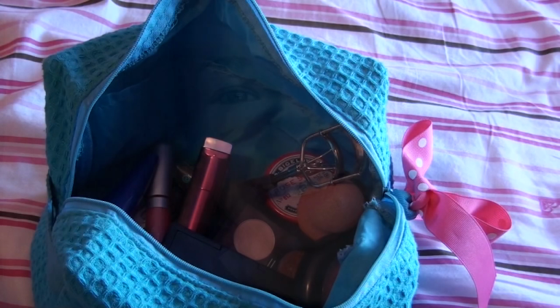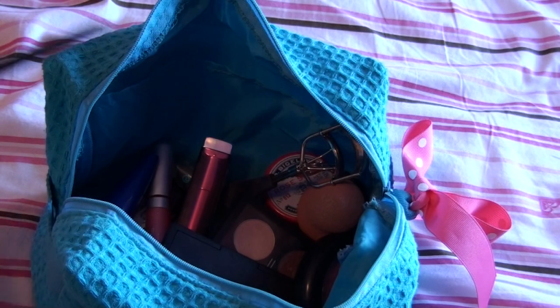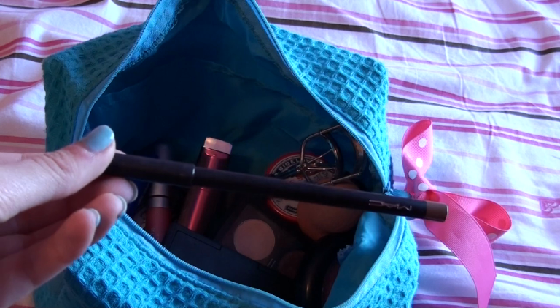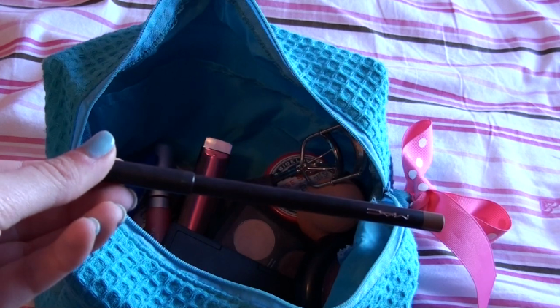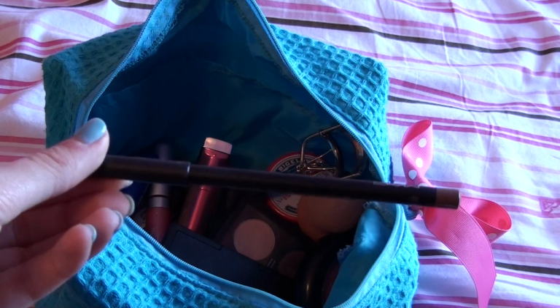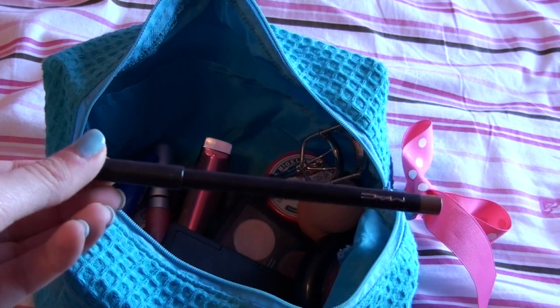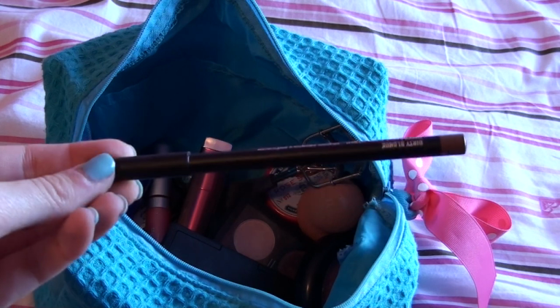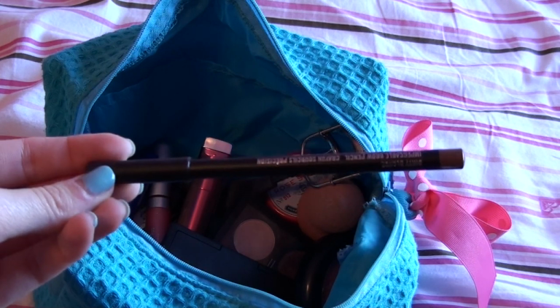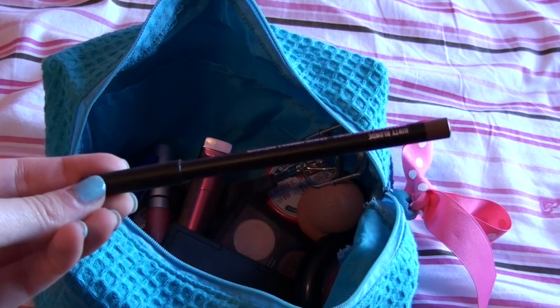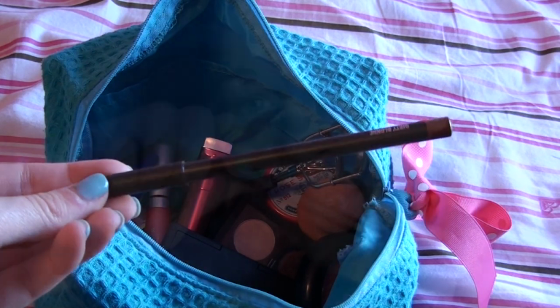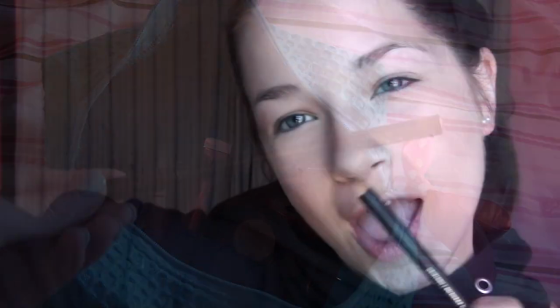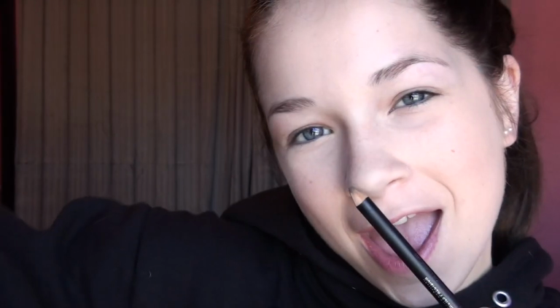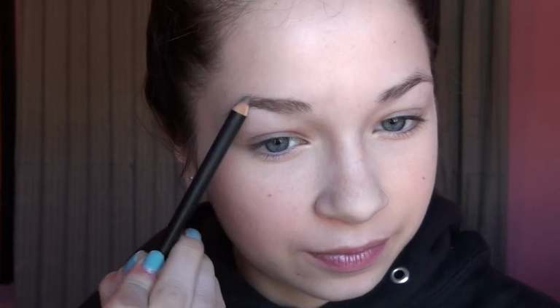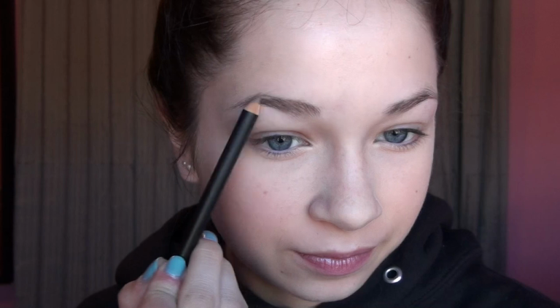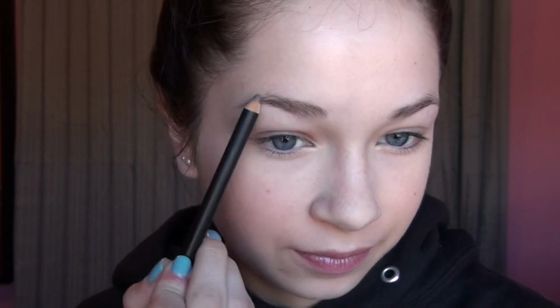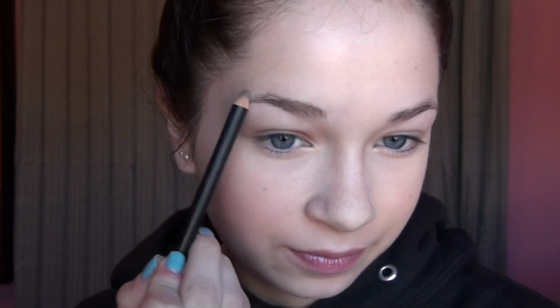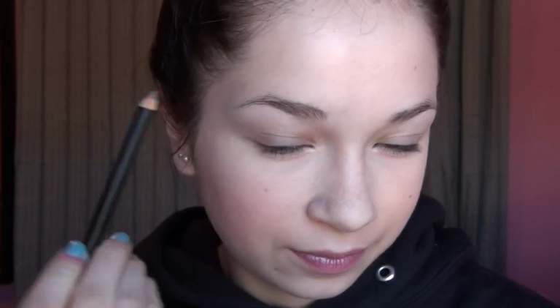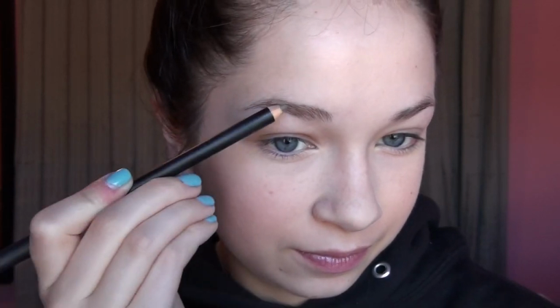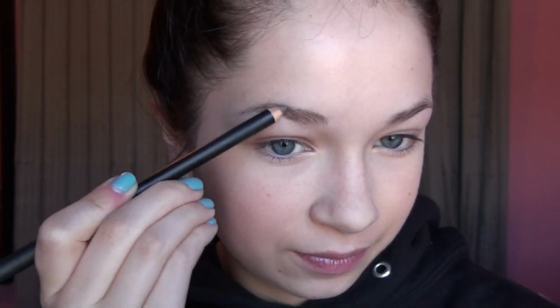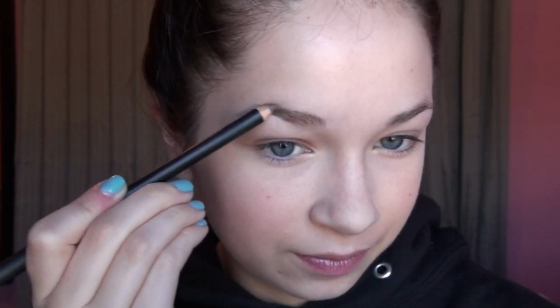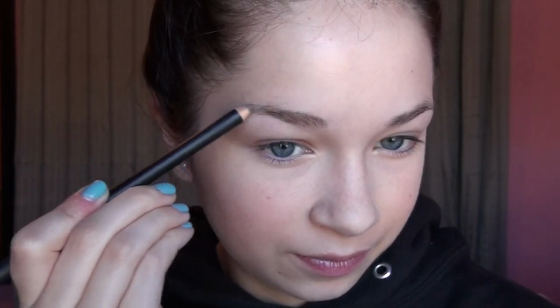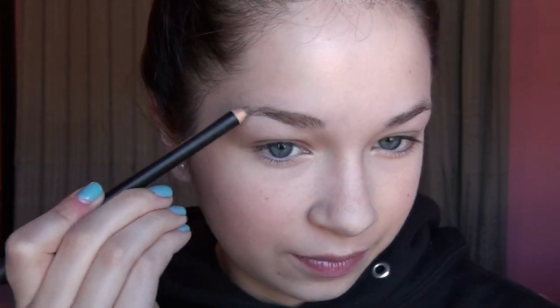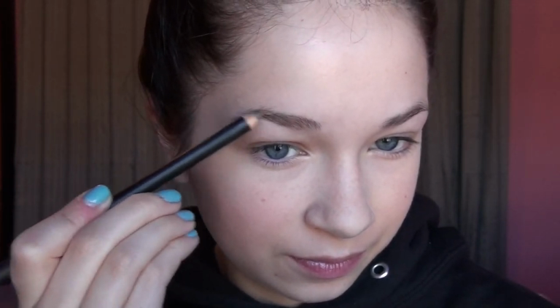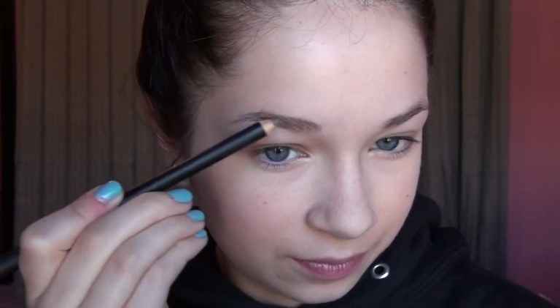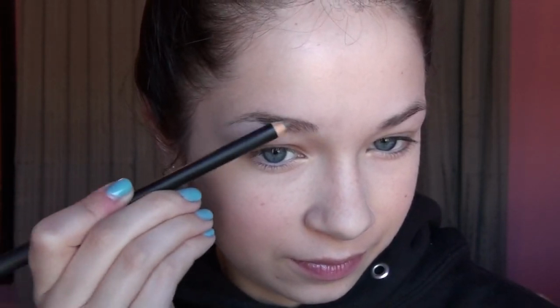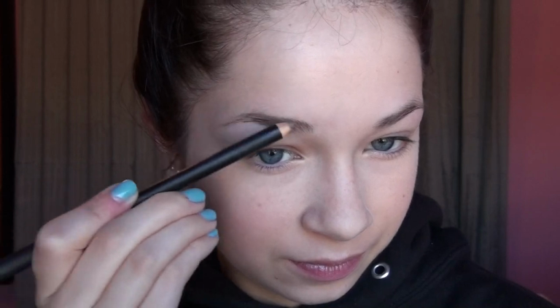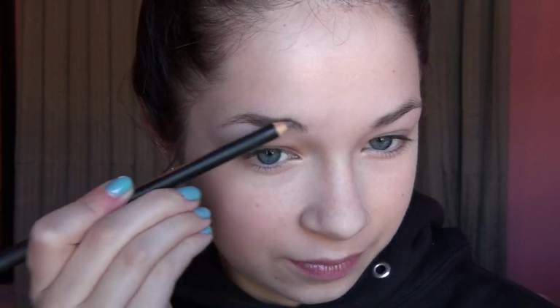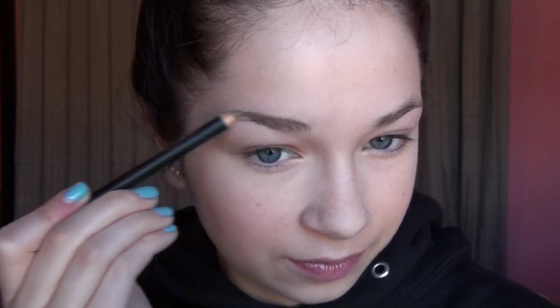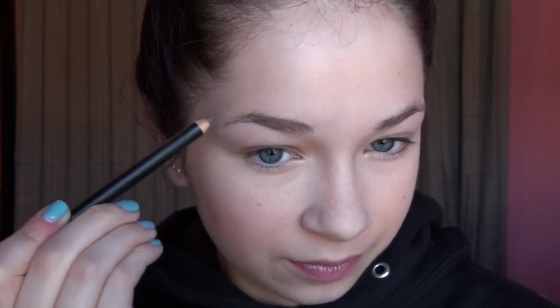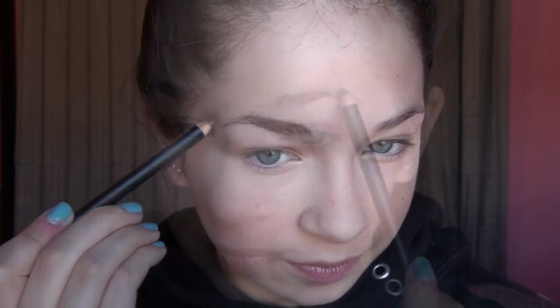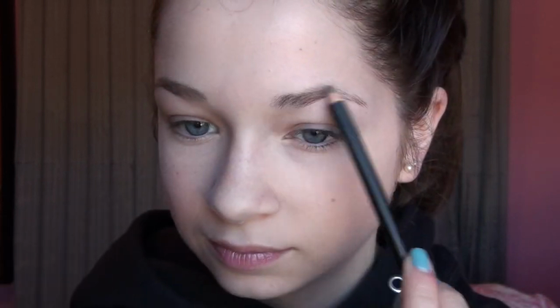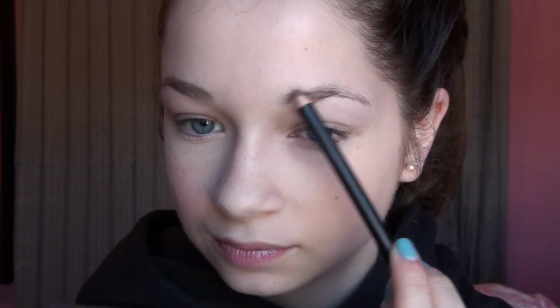Filling in your brows makes all the difference, so I'm going for the MAC brow pencil in Dirty Blonde. With this I'm going to fill in my eyebrows — you can really tell the difference once I'm done and just how much this shapes and frames your face. I would definitely recommend not skipping this step.